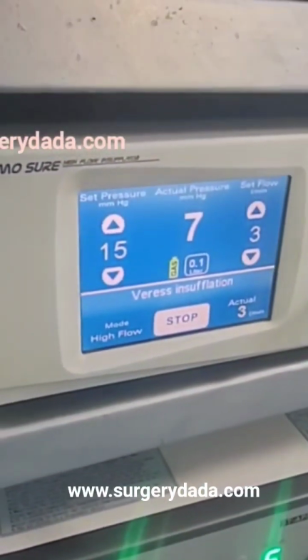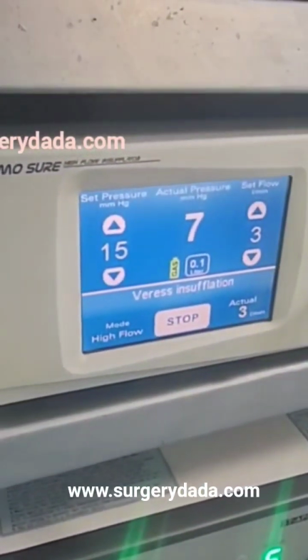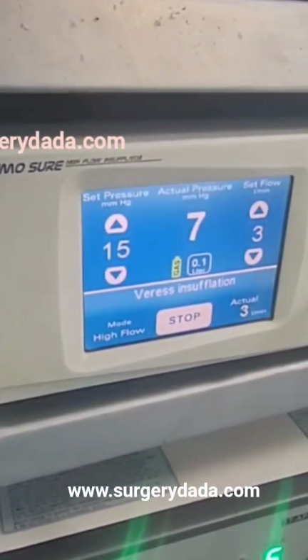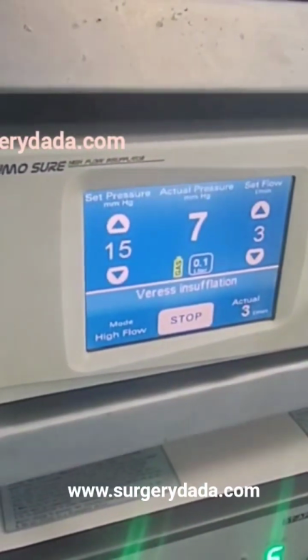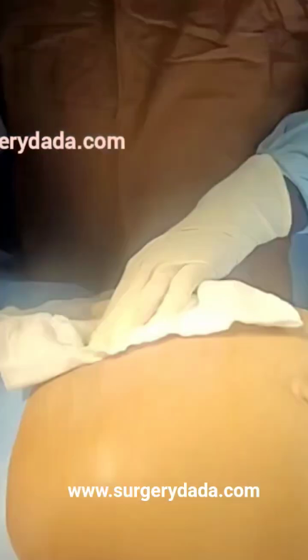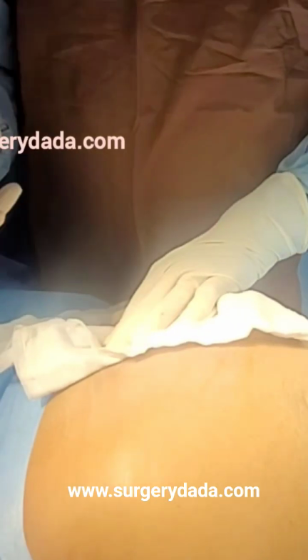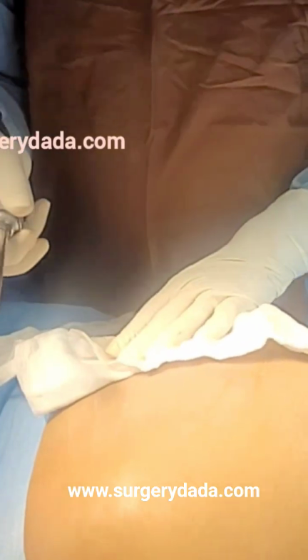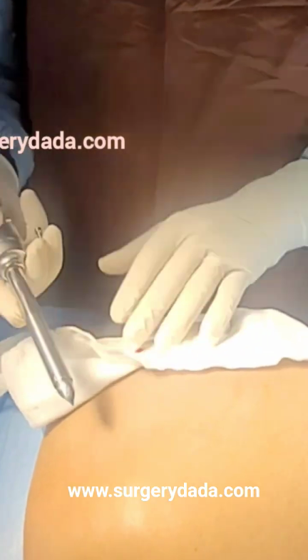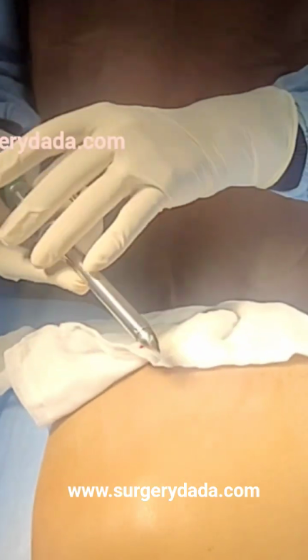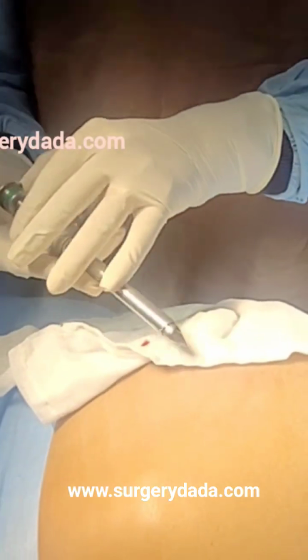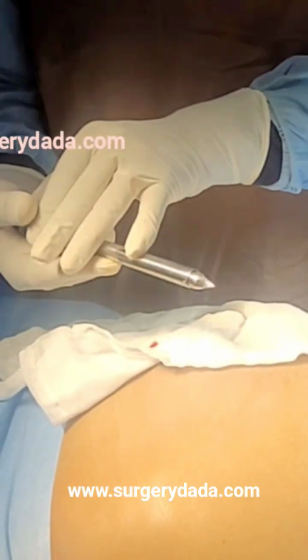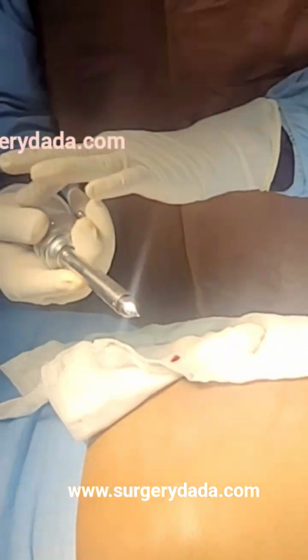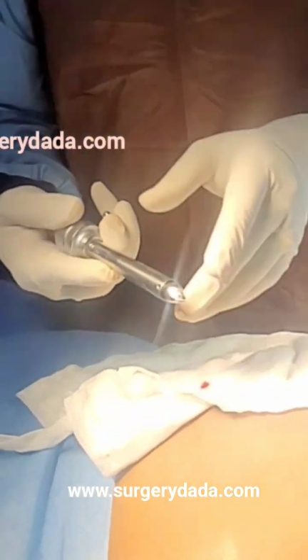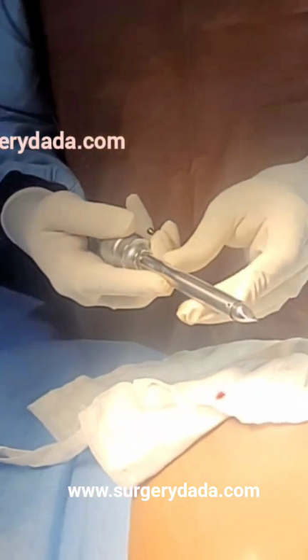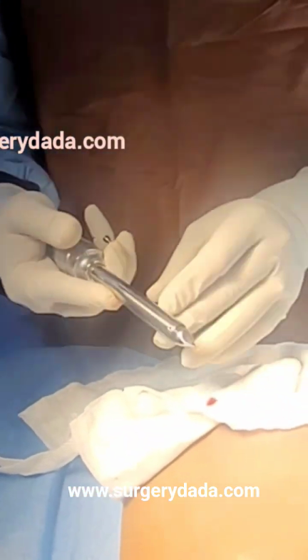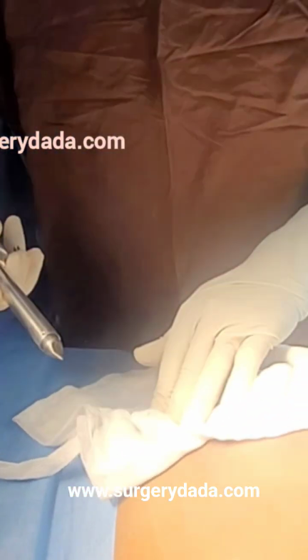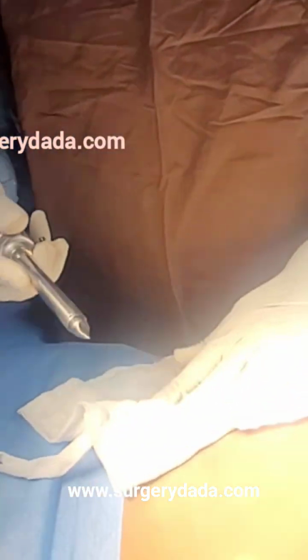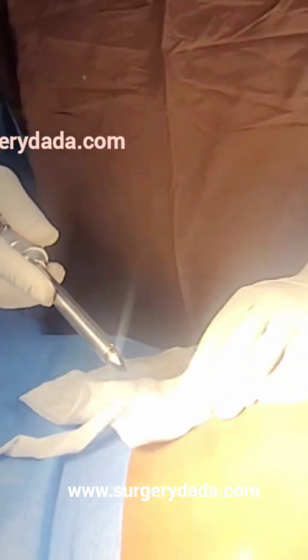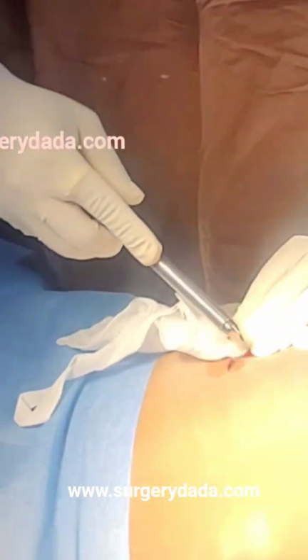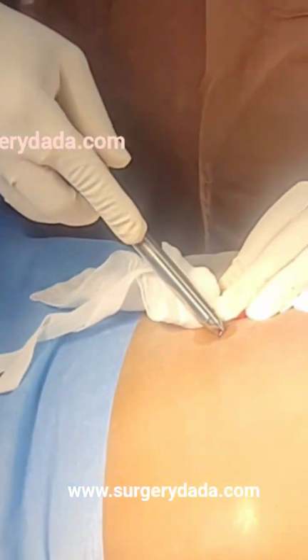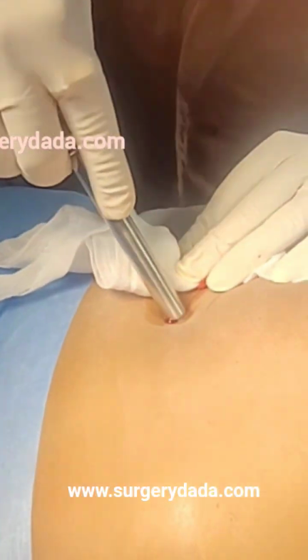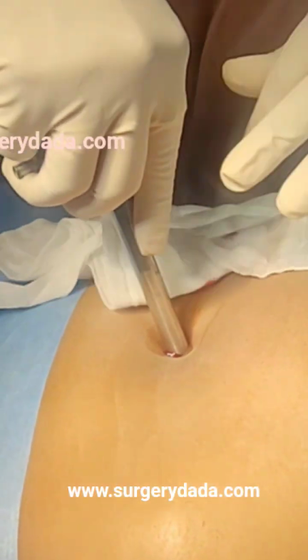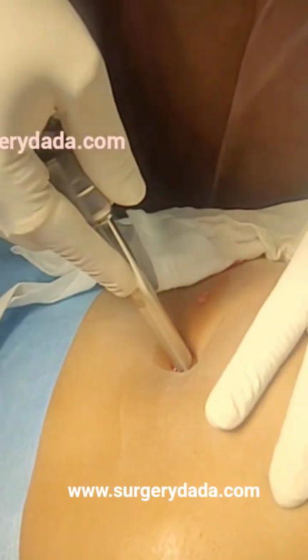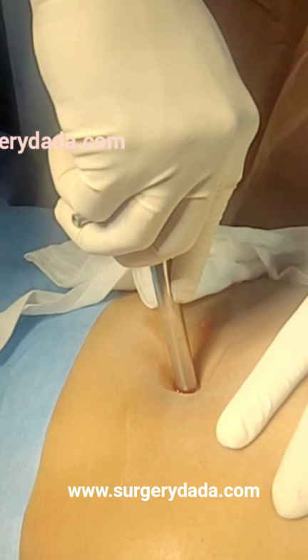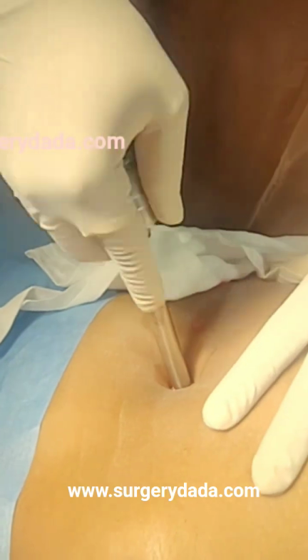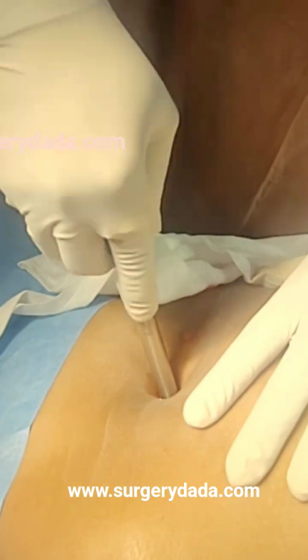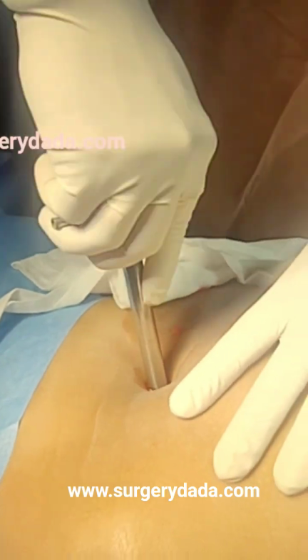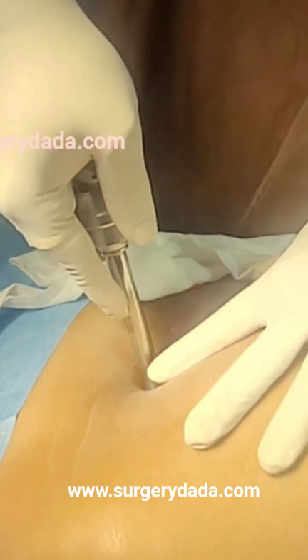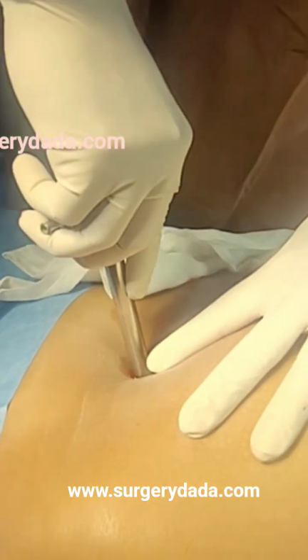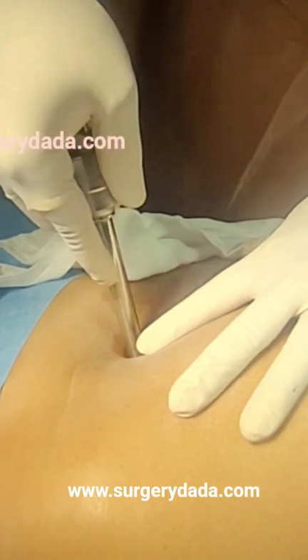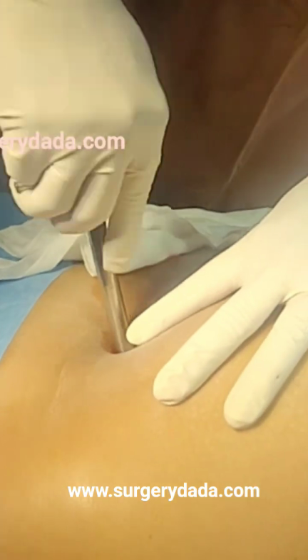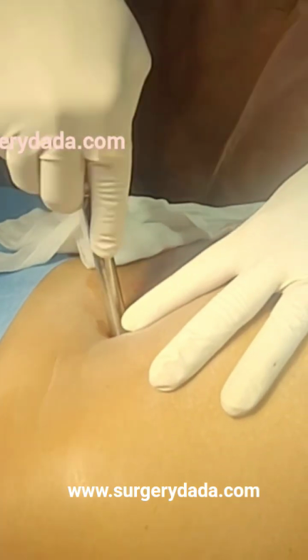Many times it is hitting against like a pistol — this thenar eminence should give you the pressure. And now just see, chiseling it.